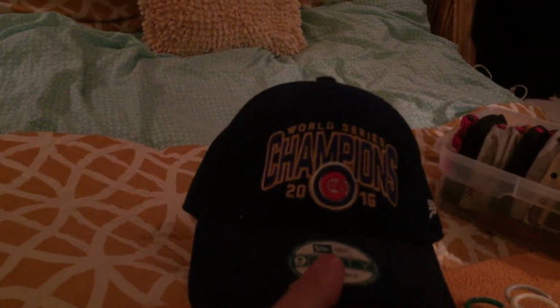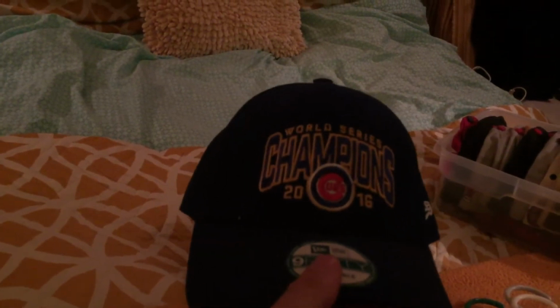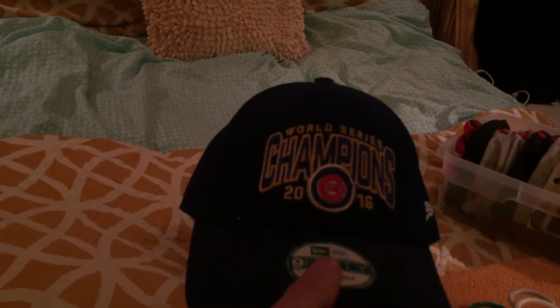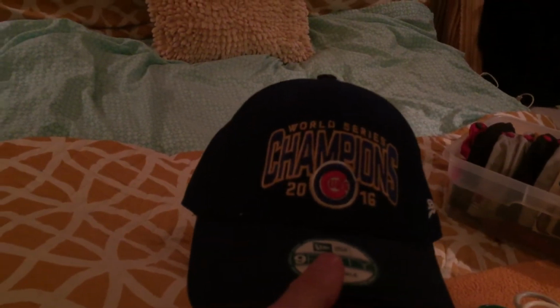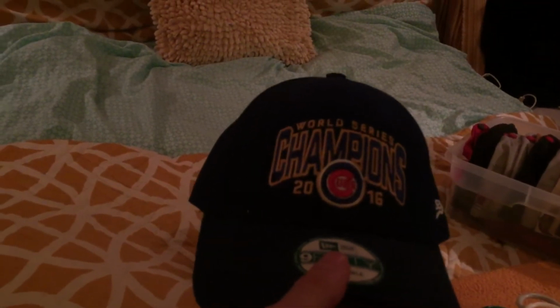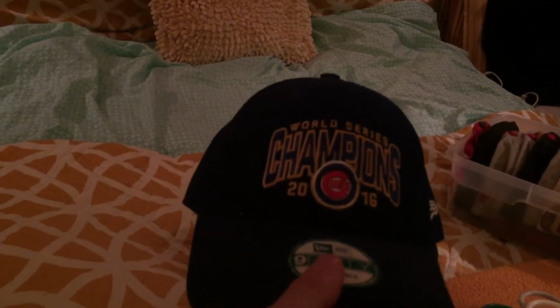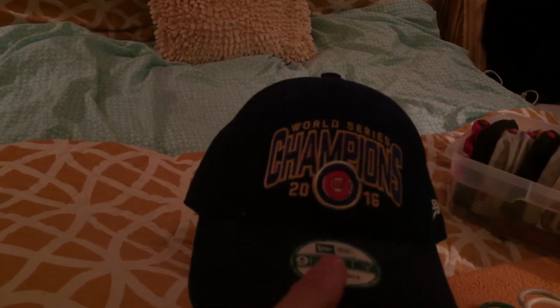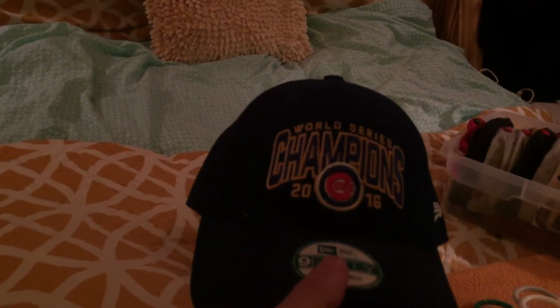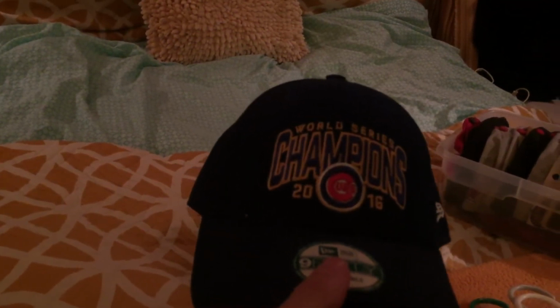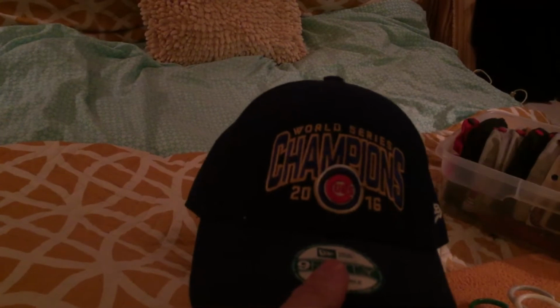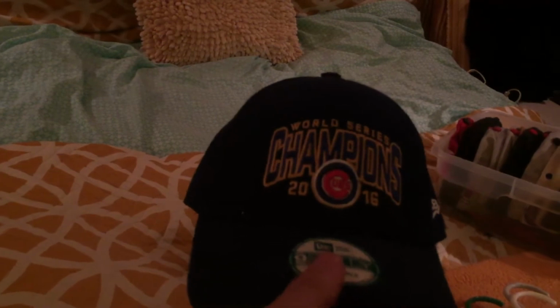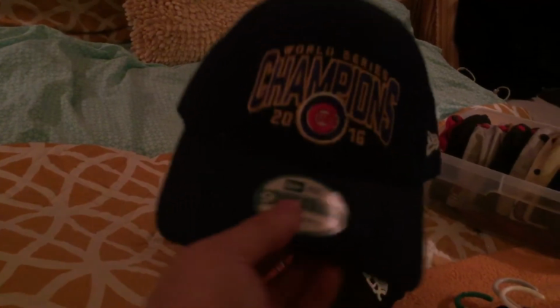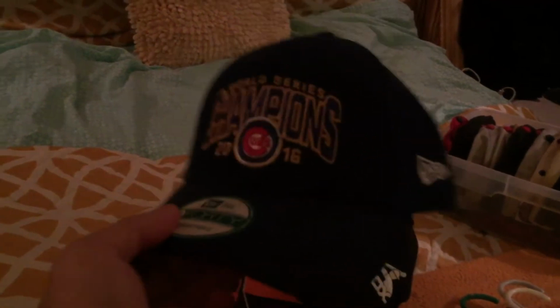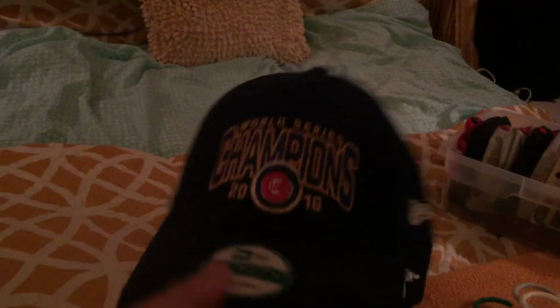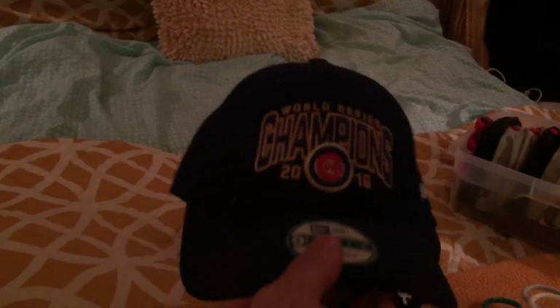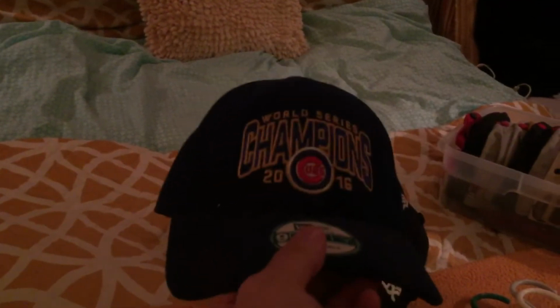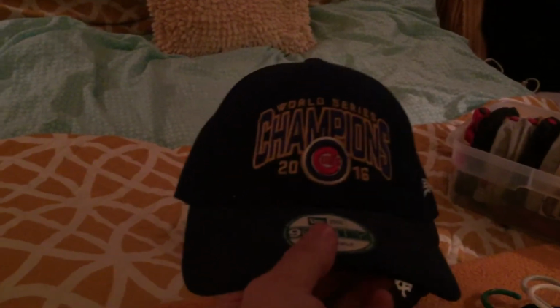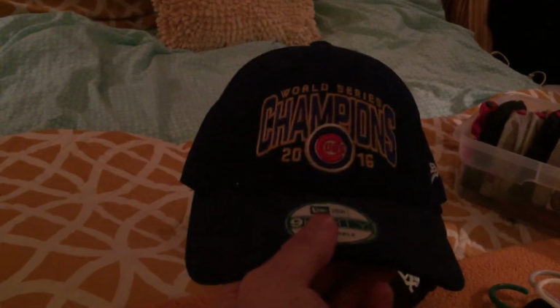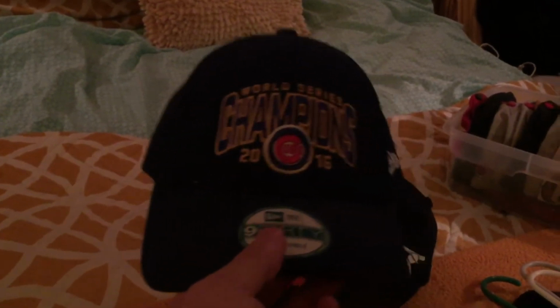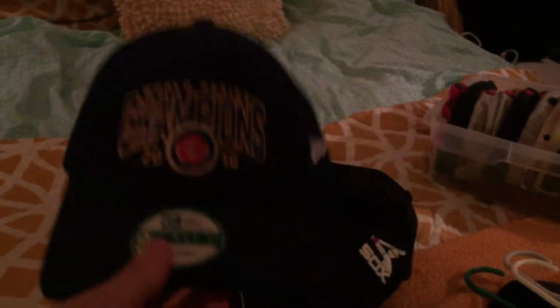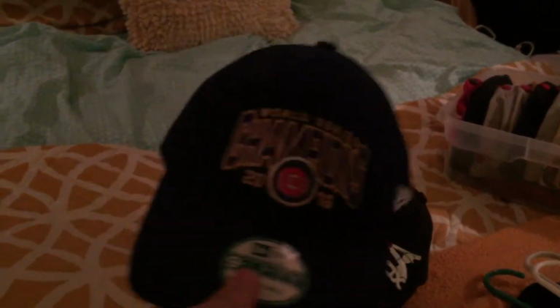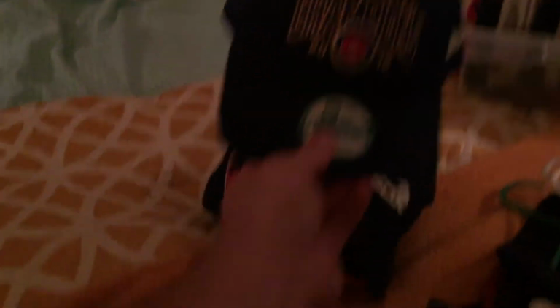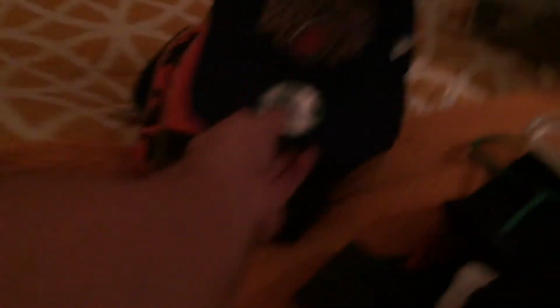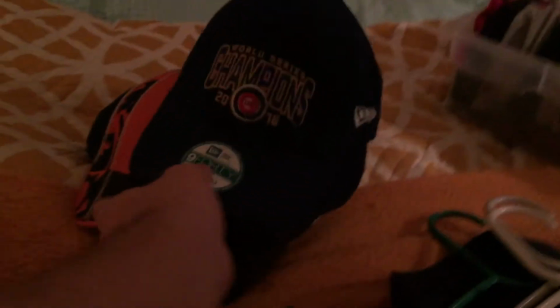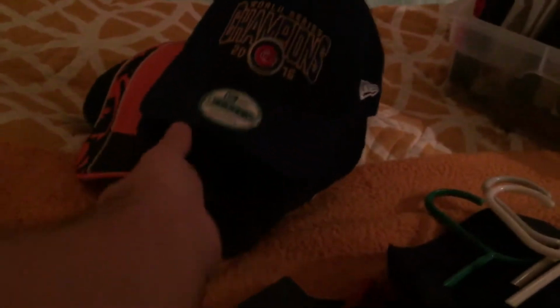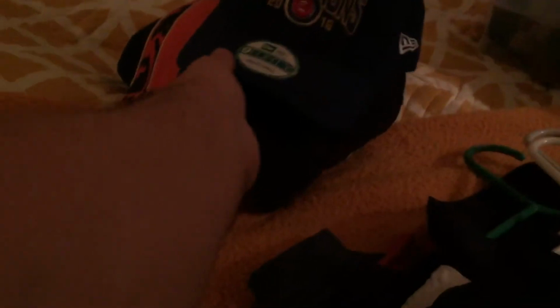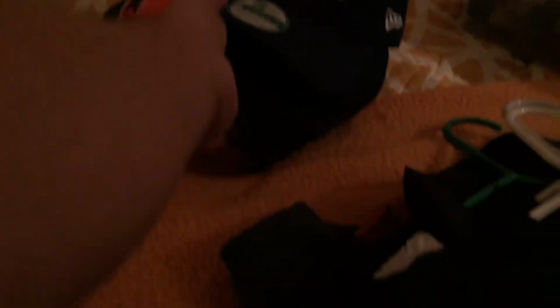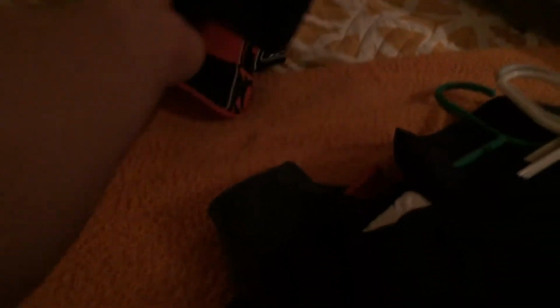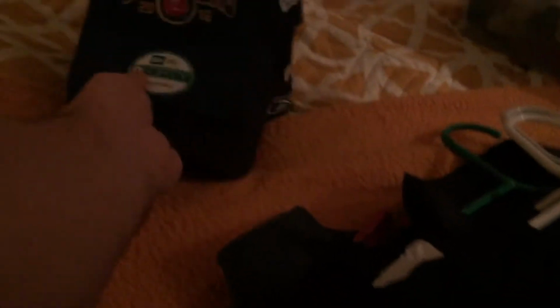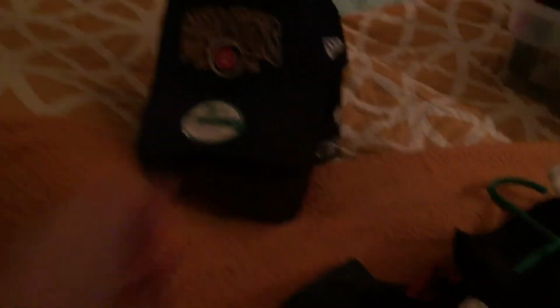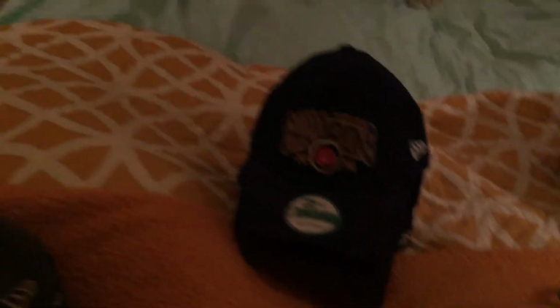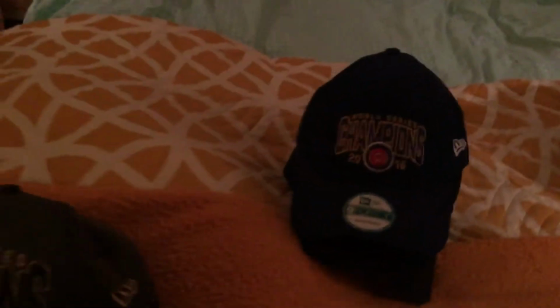This one I got in 2016 when the Cubs won the World Series — 108-year drought. I actually got this for Christmas. So yes, you can be both a Cubs and White Sox fan, I don't want to hear it.